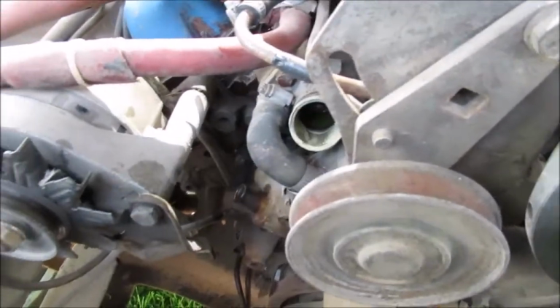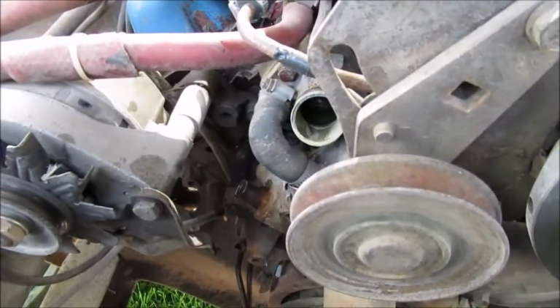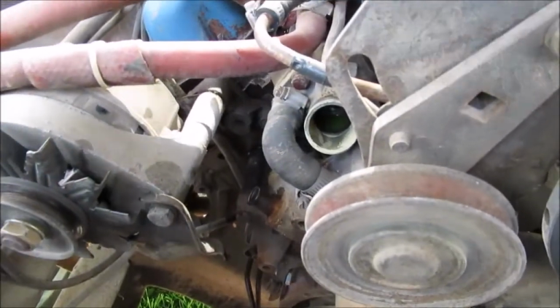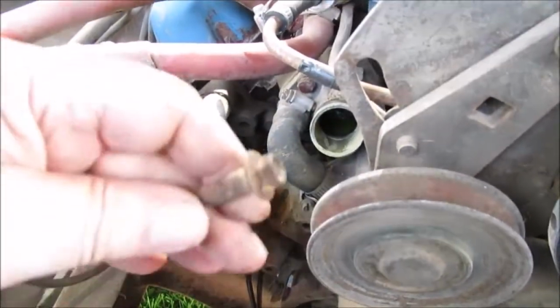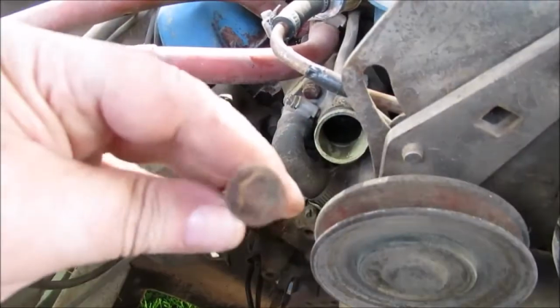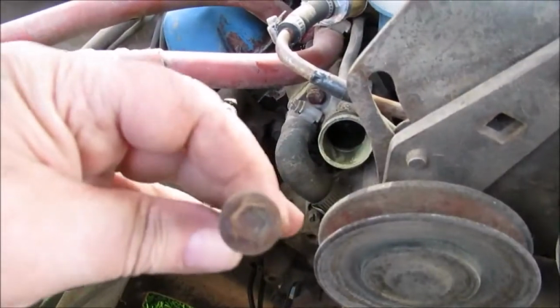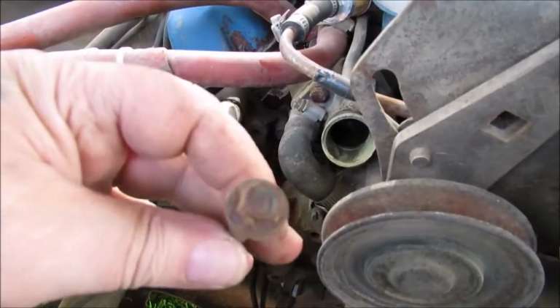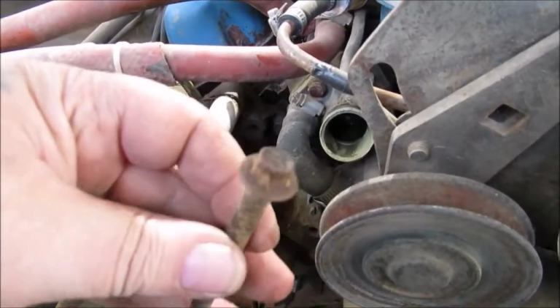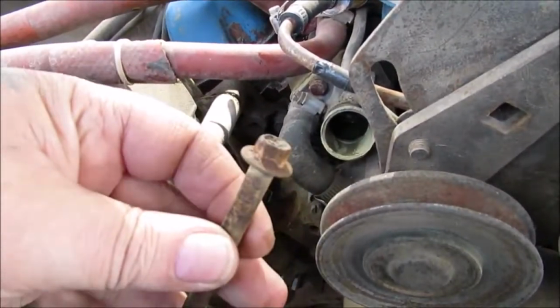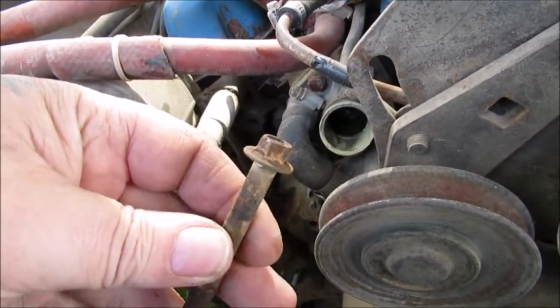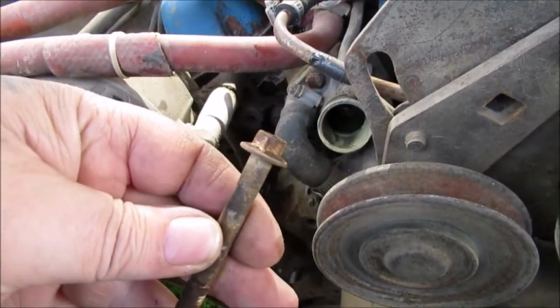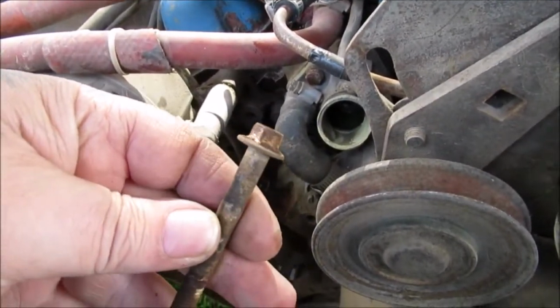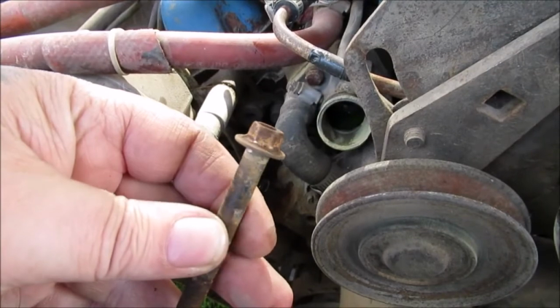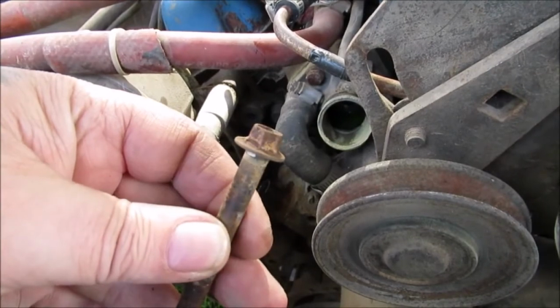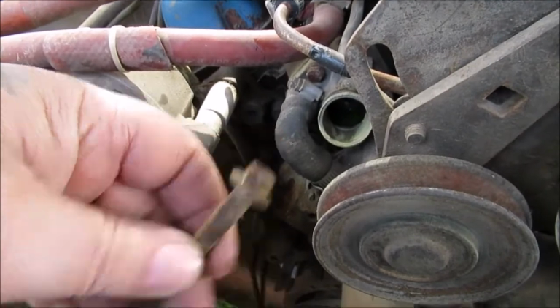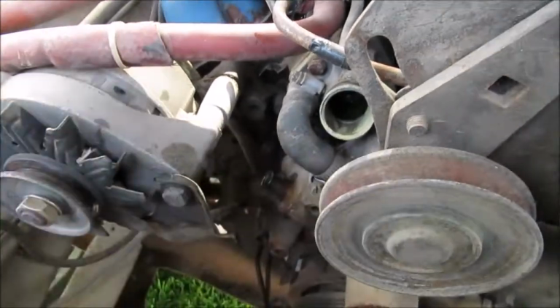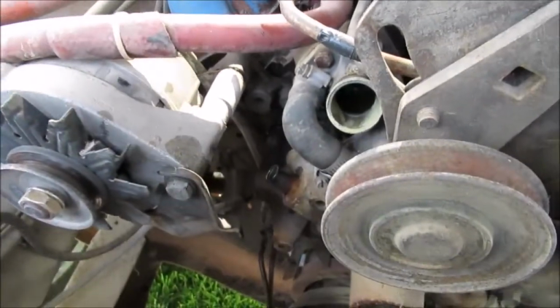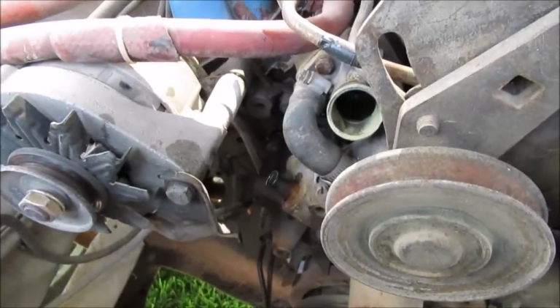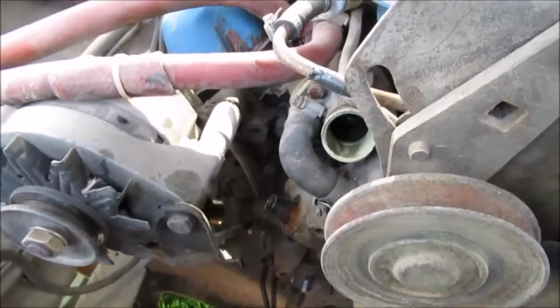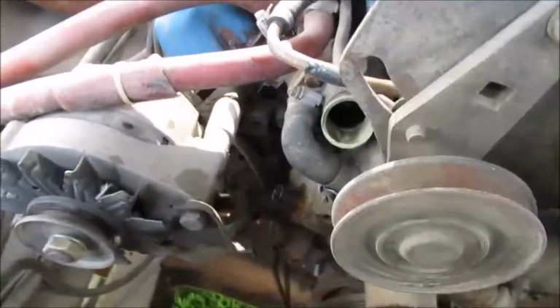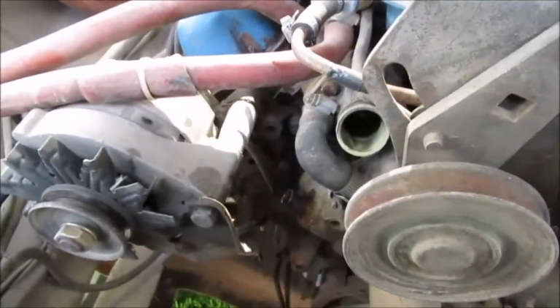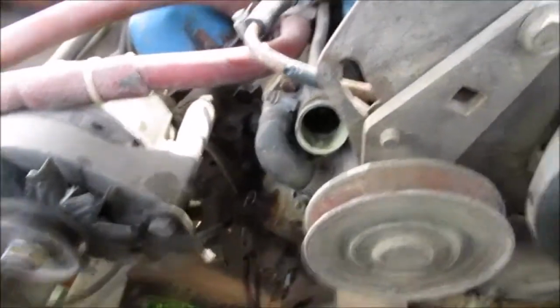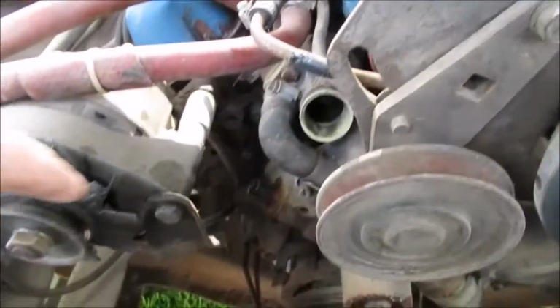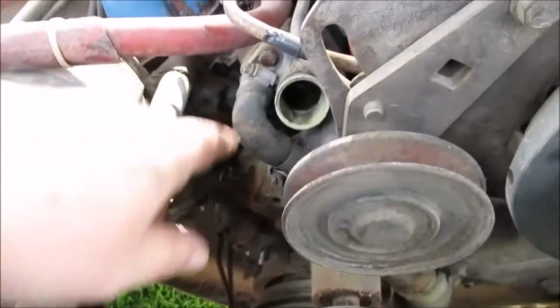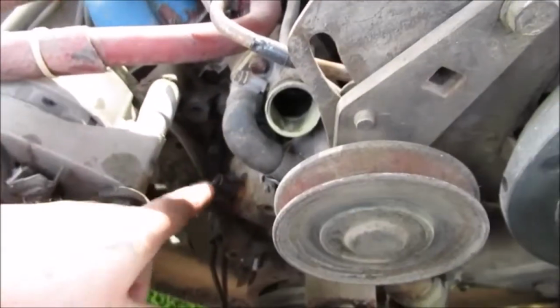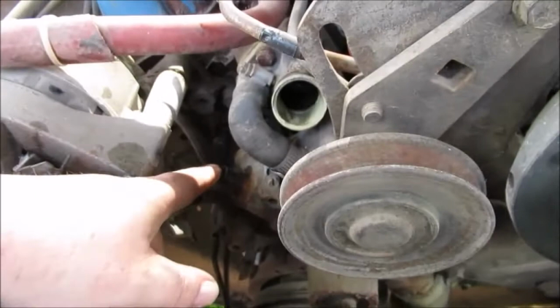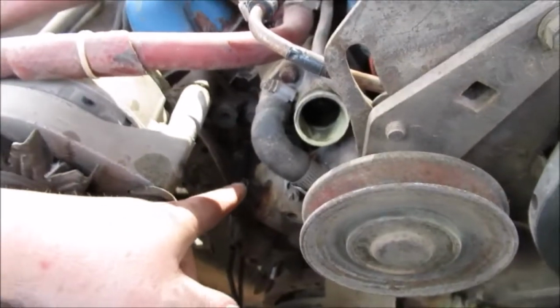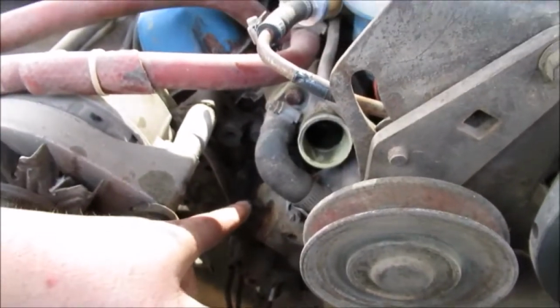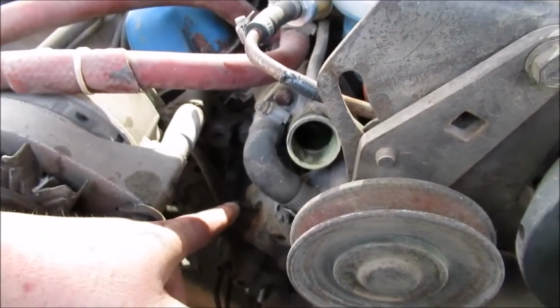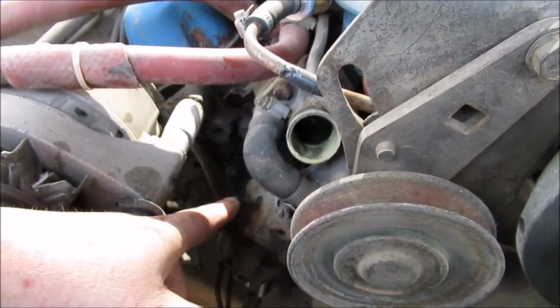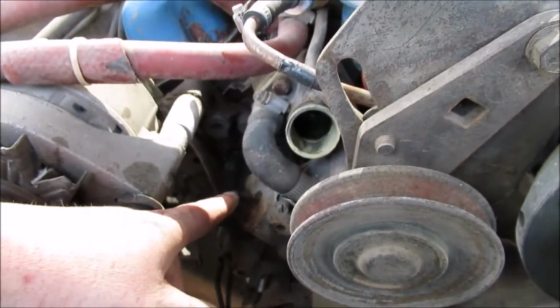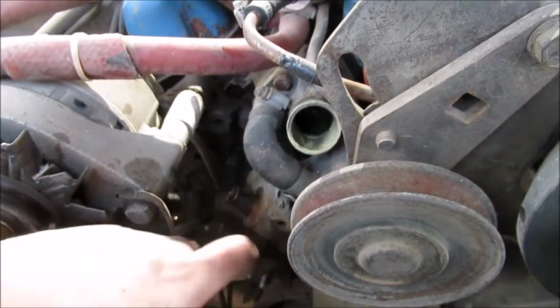Who's the bright engineer at Ford who put a 3/8 head on the bolt that actually holds the water pump? Might as well rant about that. Of course you had to remove that hose — another trick is put pliers on there.